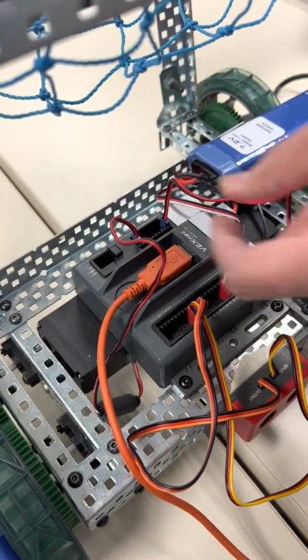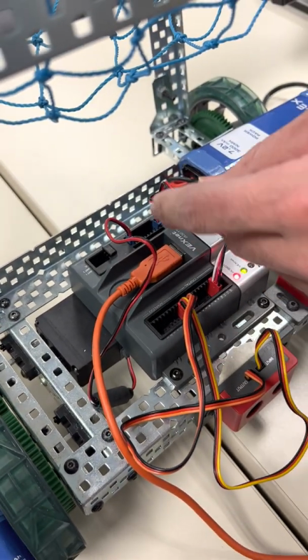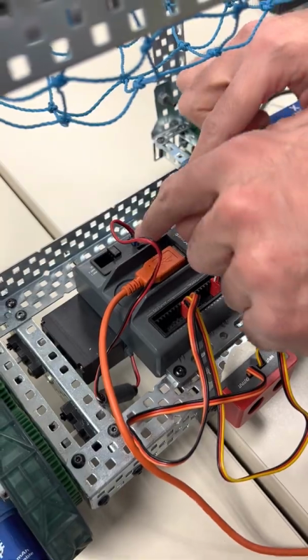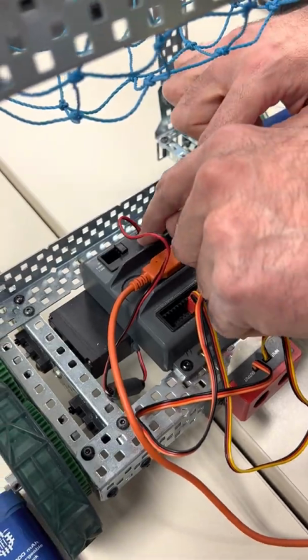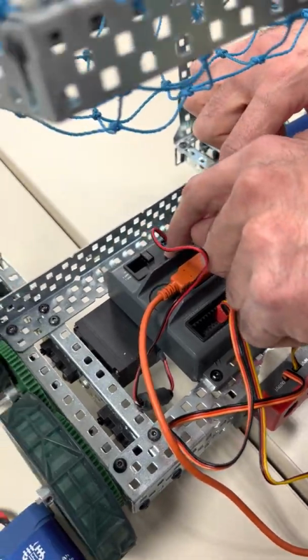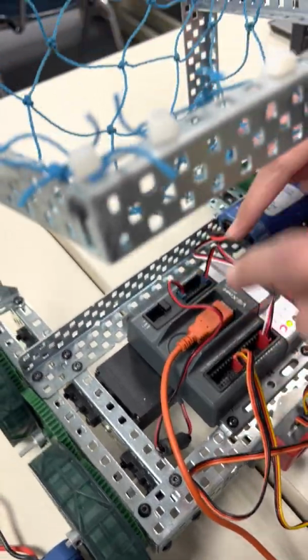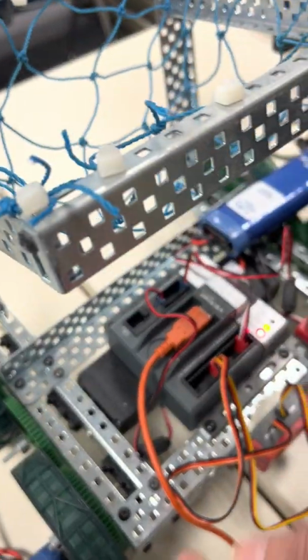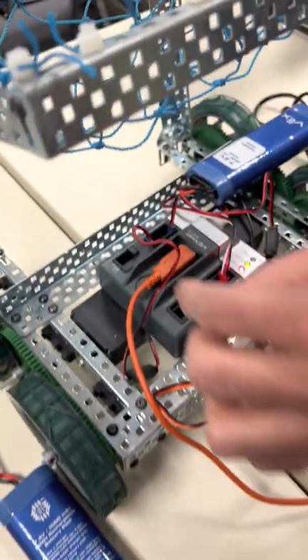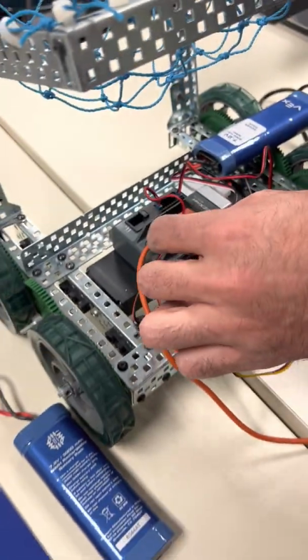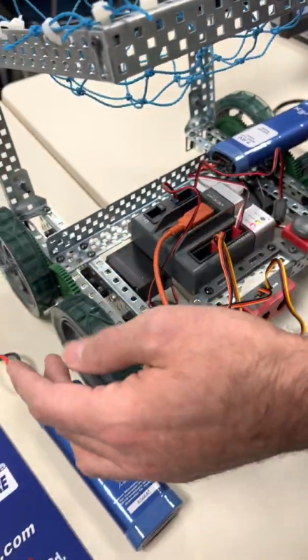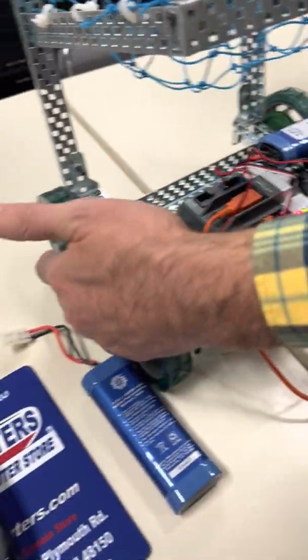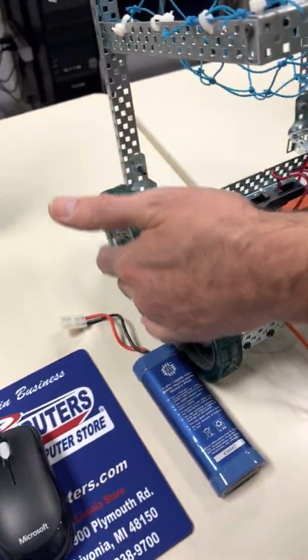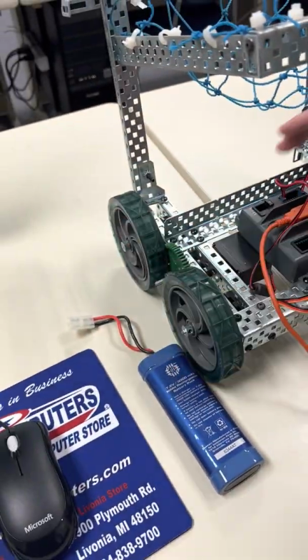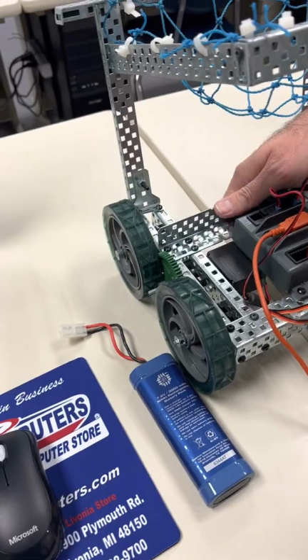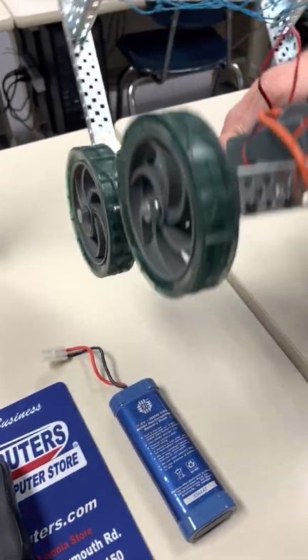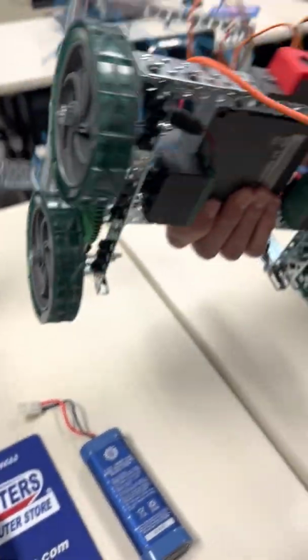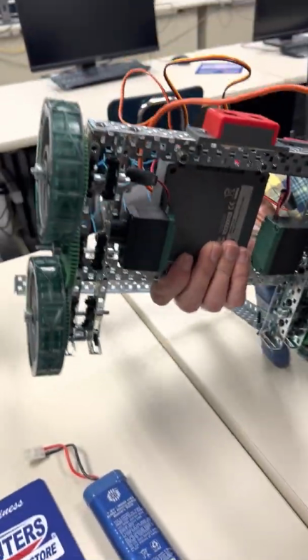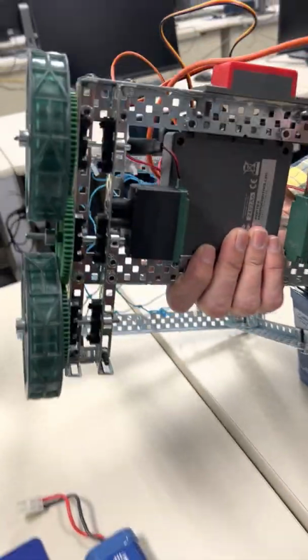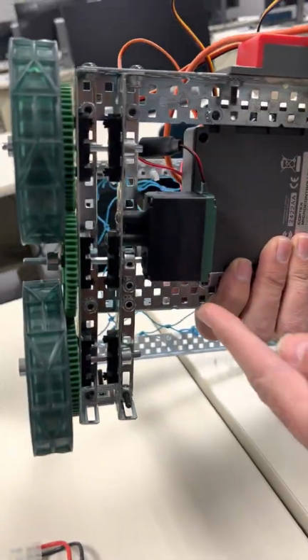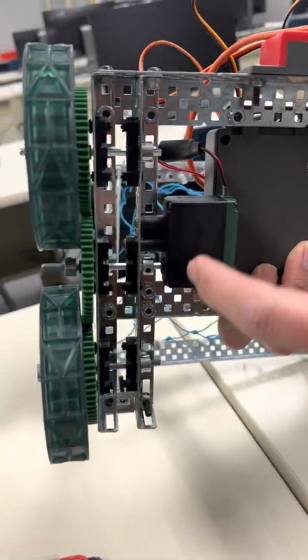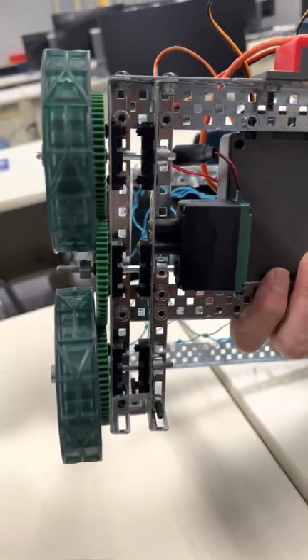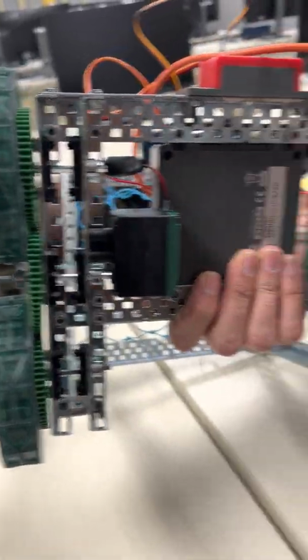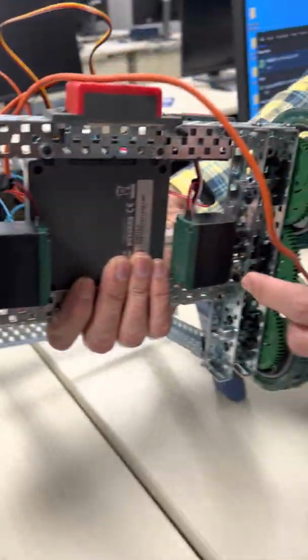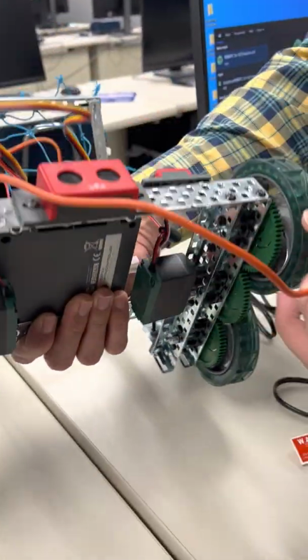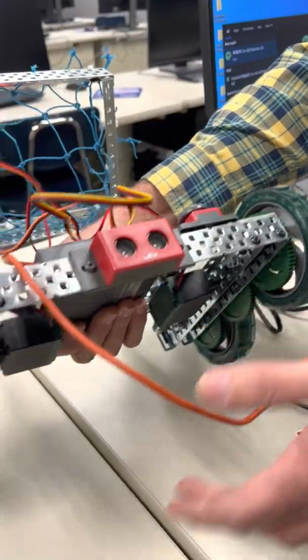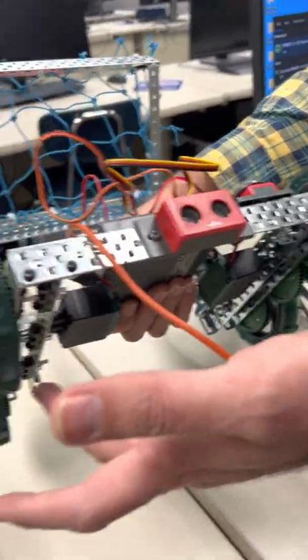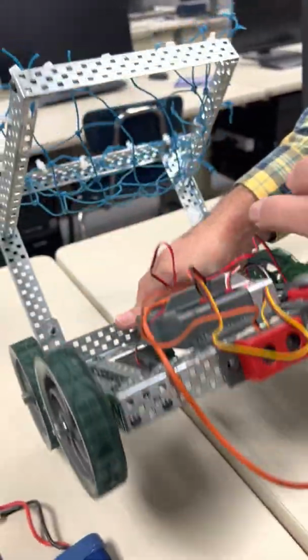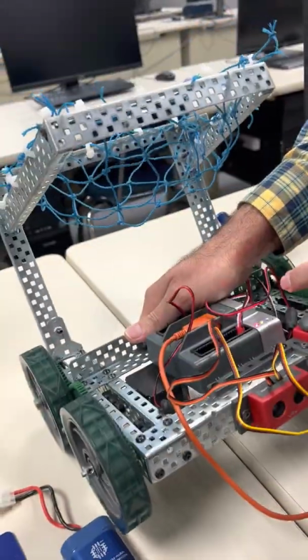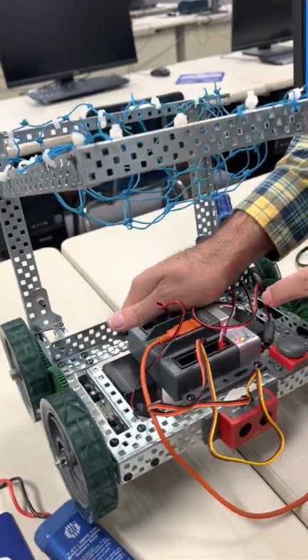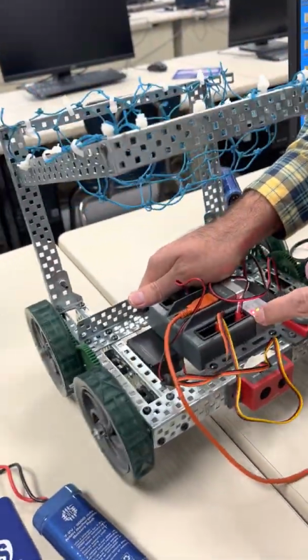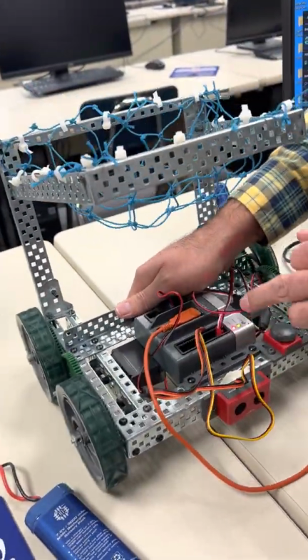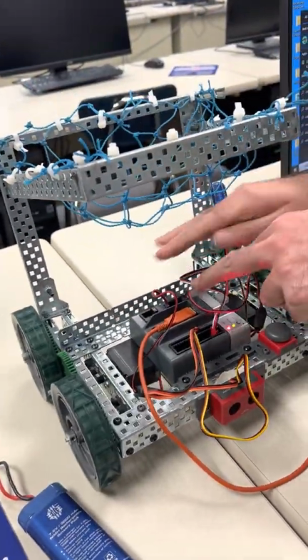For now the motors are connected to ports one and ten. Flipping the robot over, you can see underneath there is one motor on each side, connected to ports one and ten on the main brain.